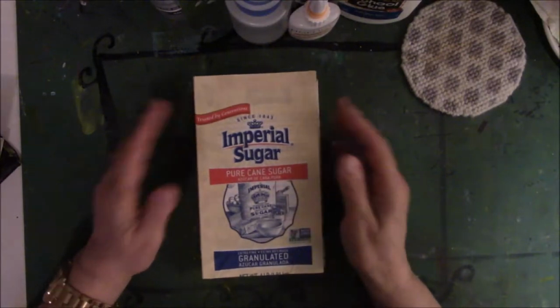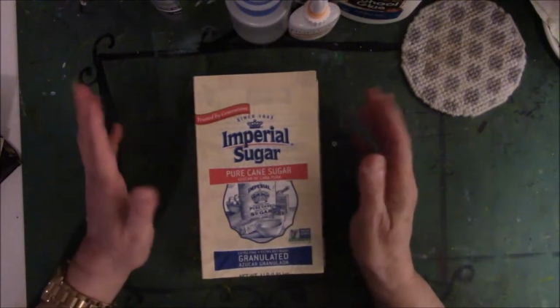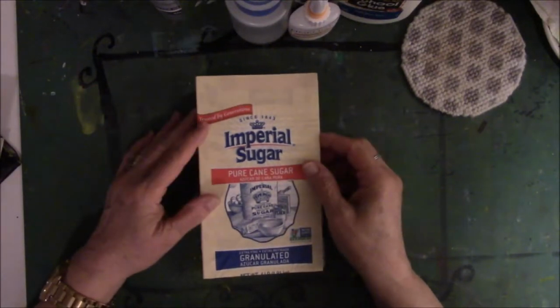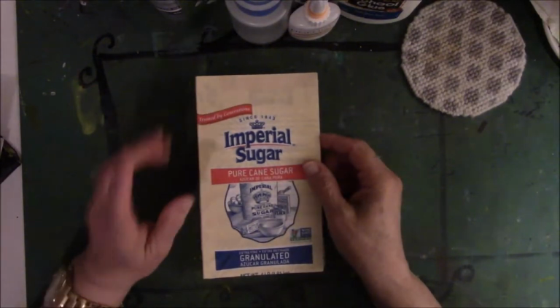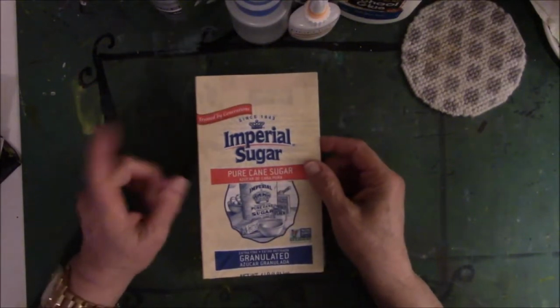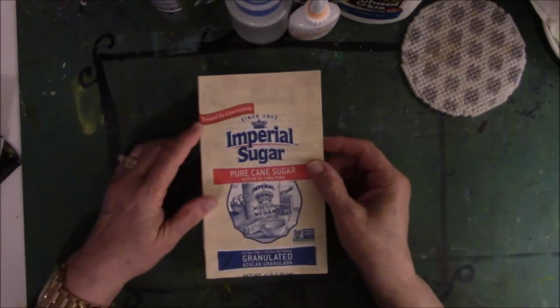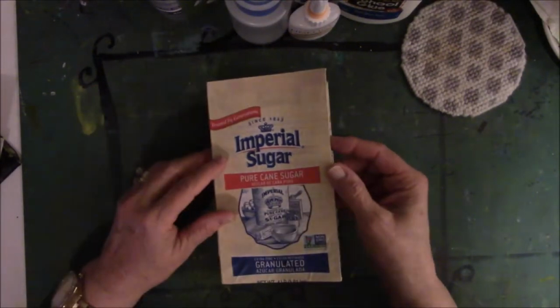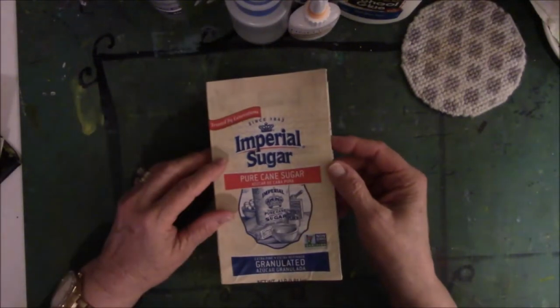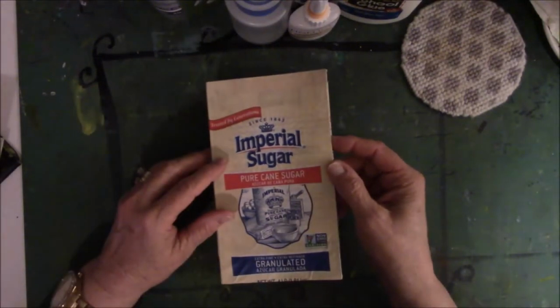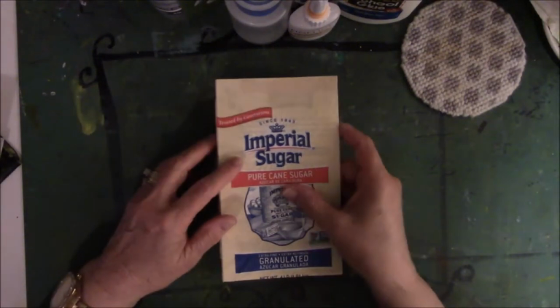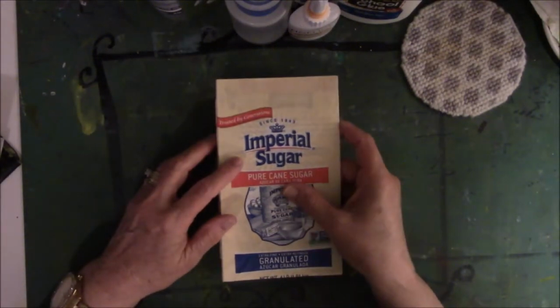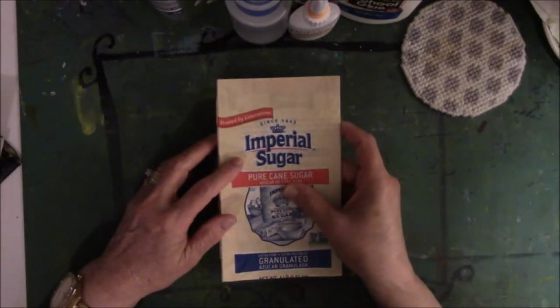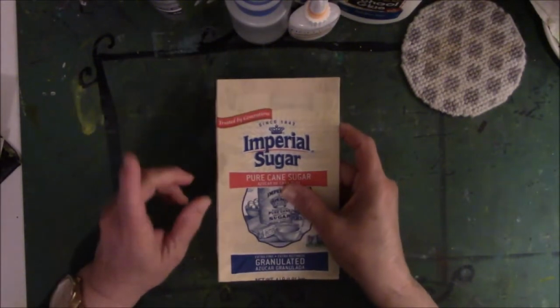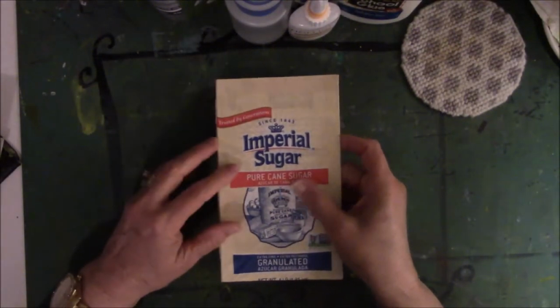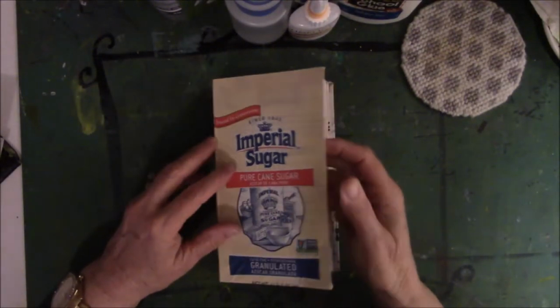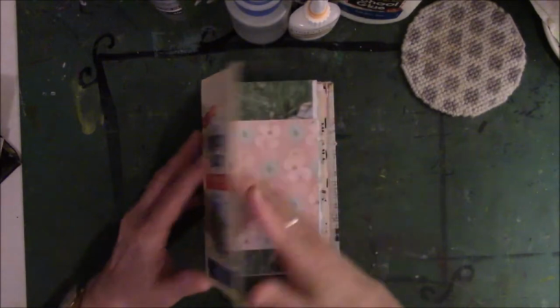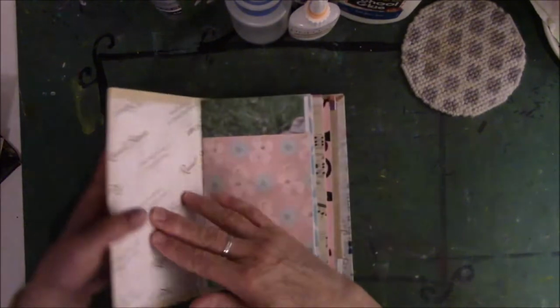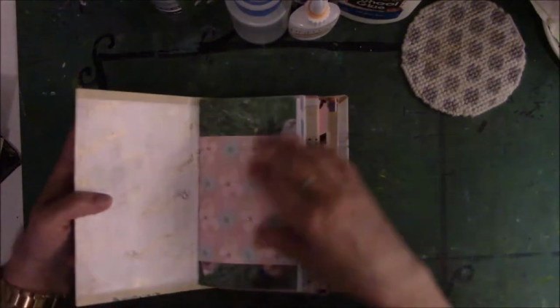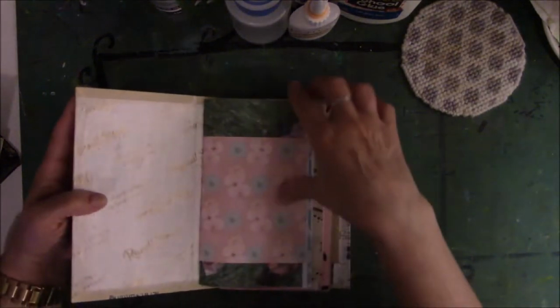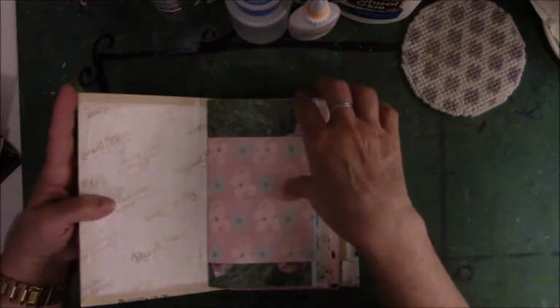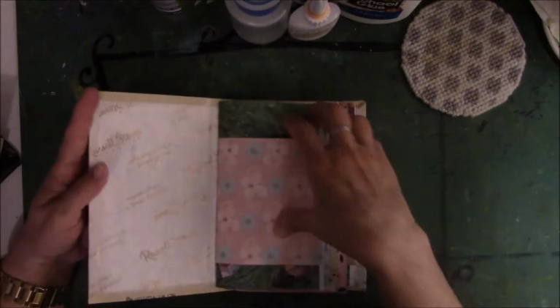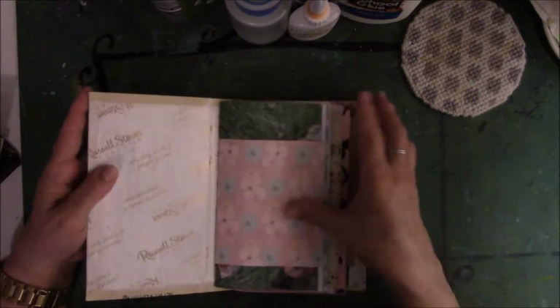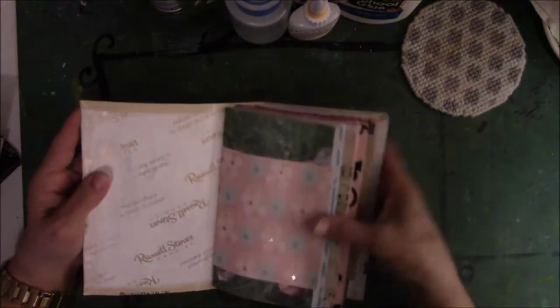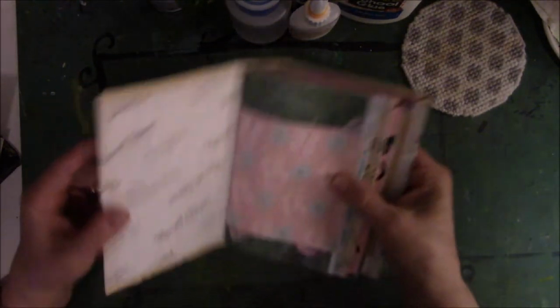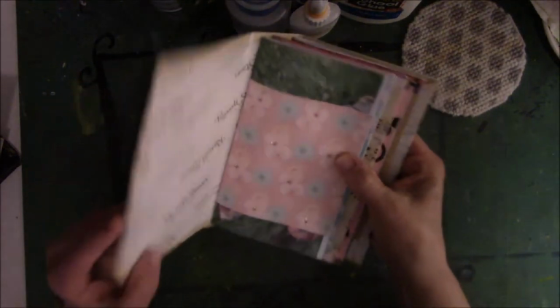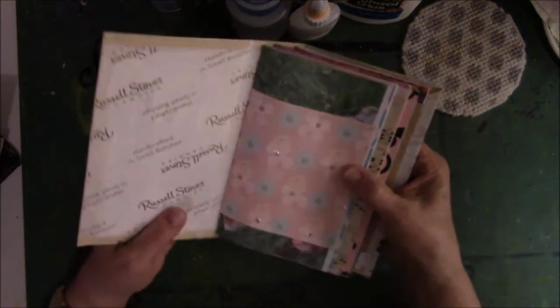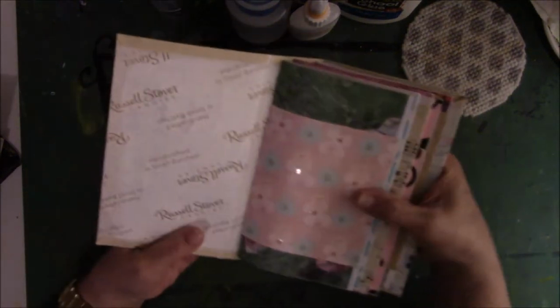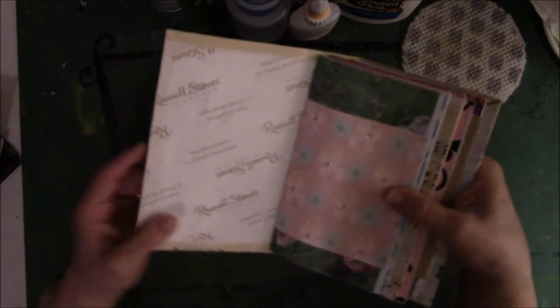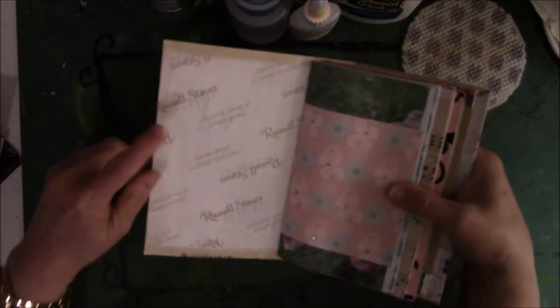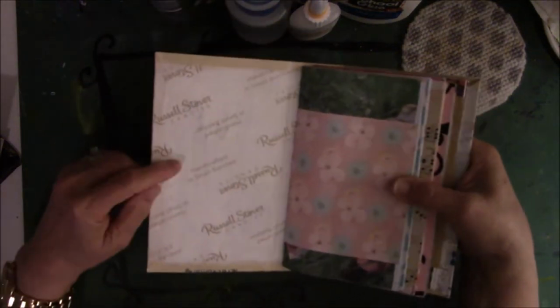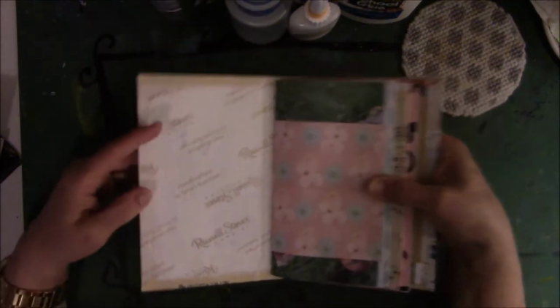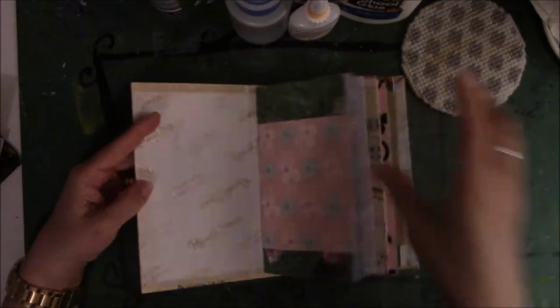So I'm going to do a flip — I'll do one for sure, maybe two. Let's see how it goes. This is candy paper.